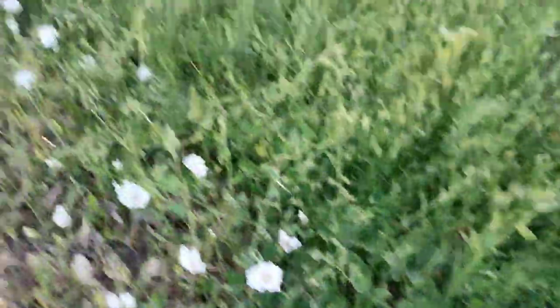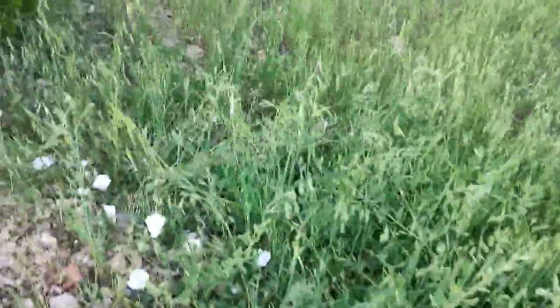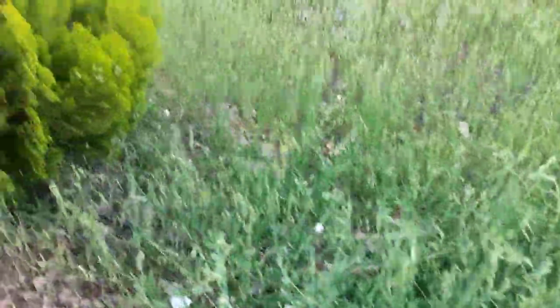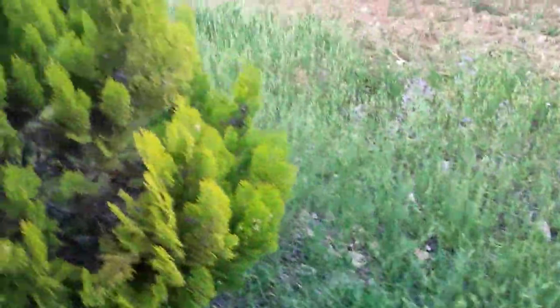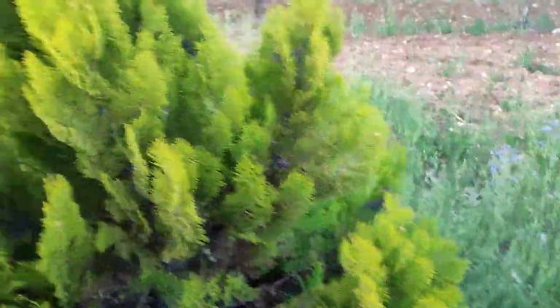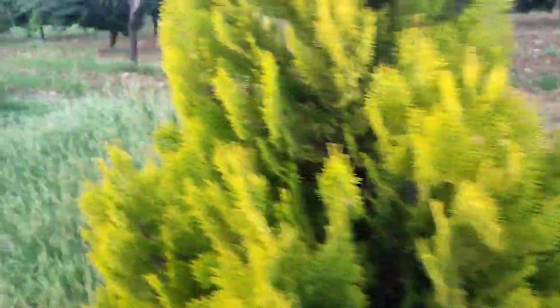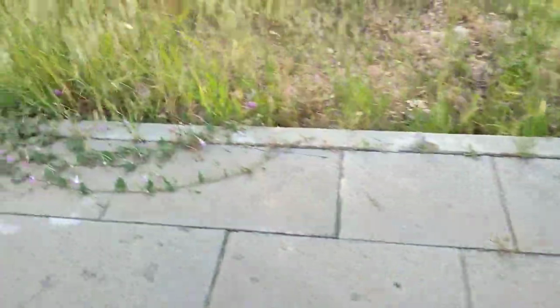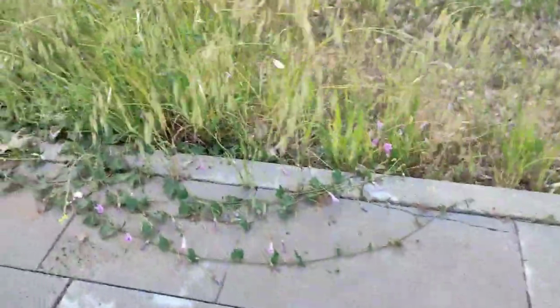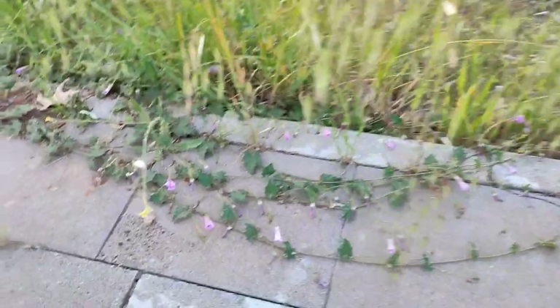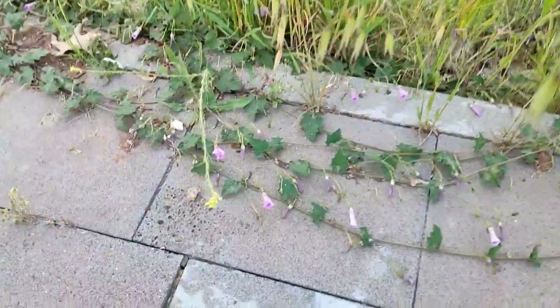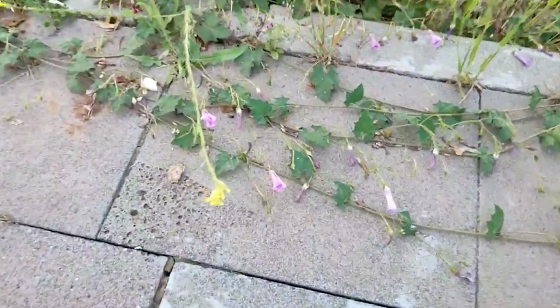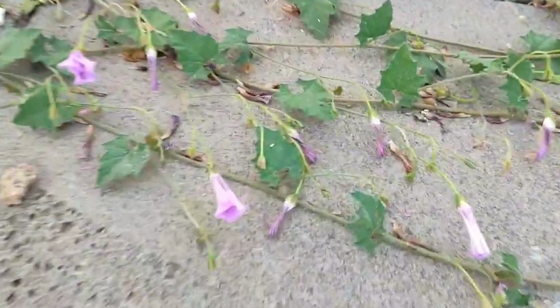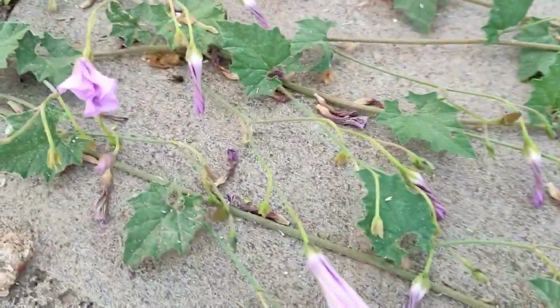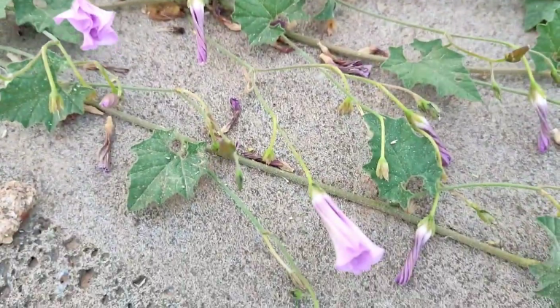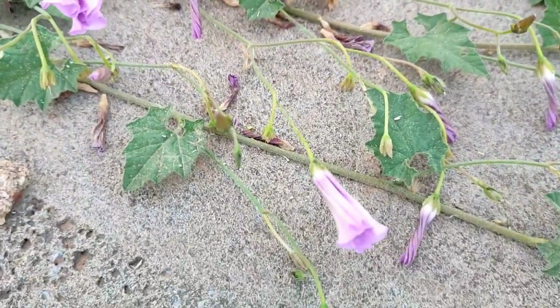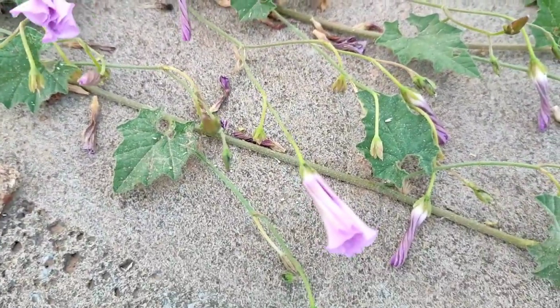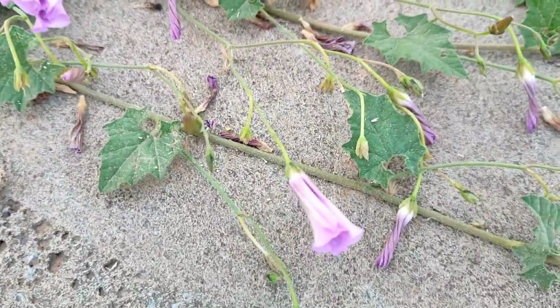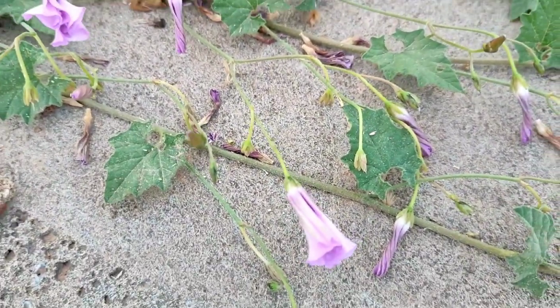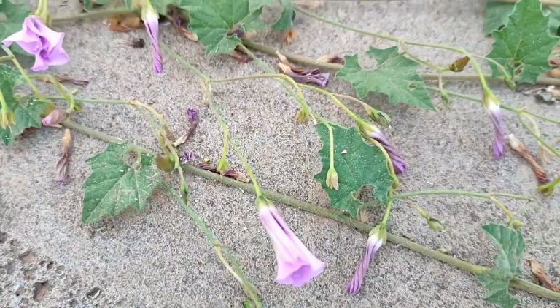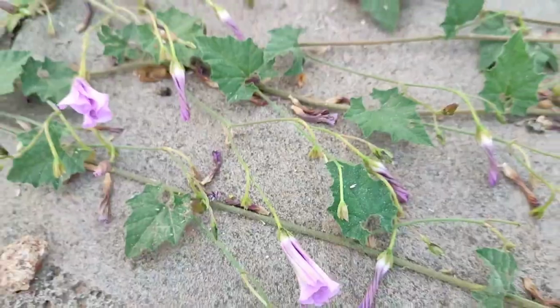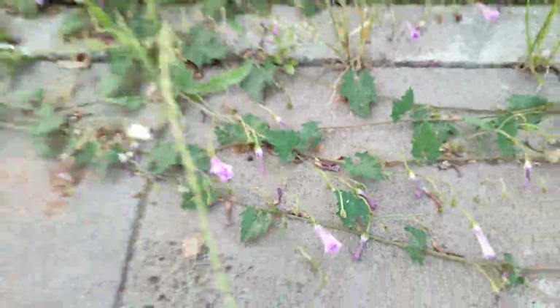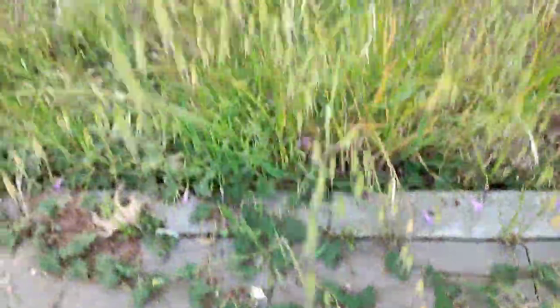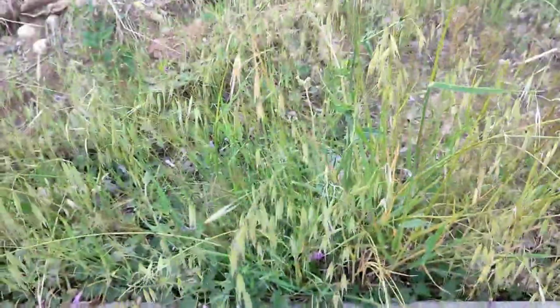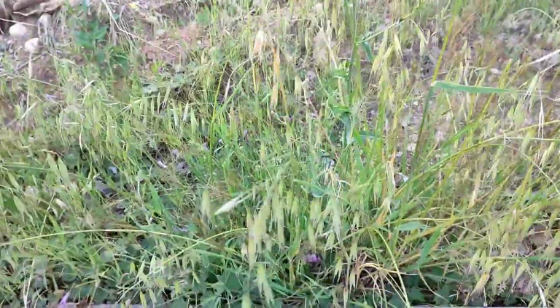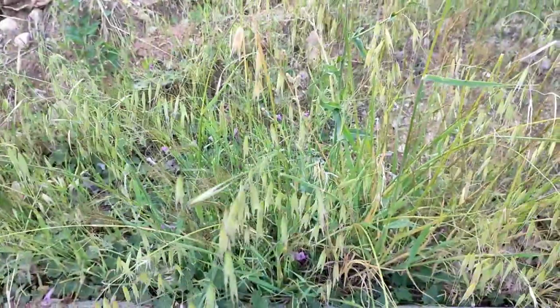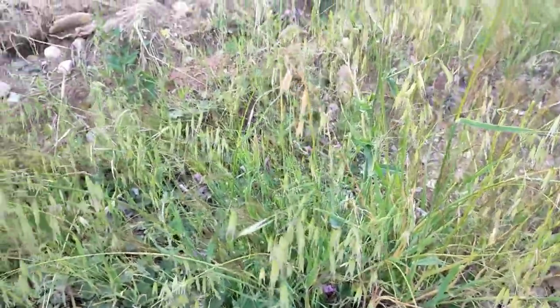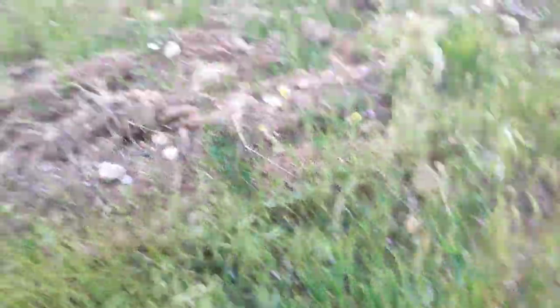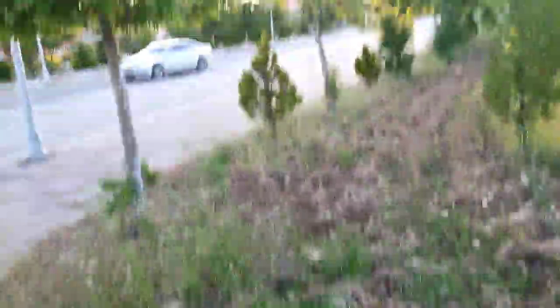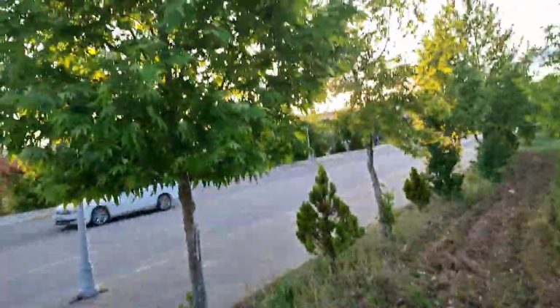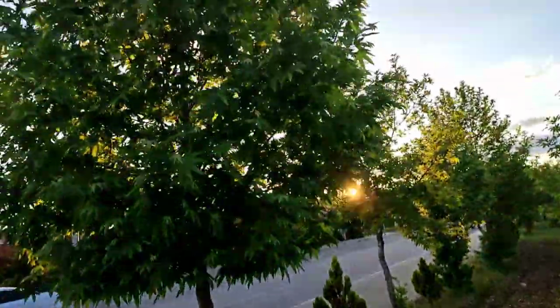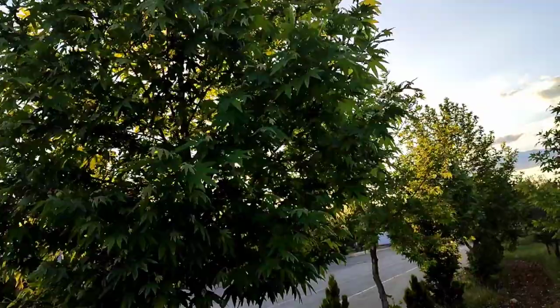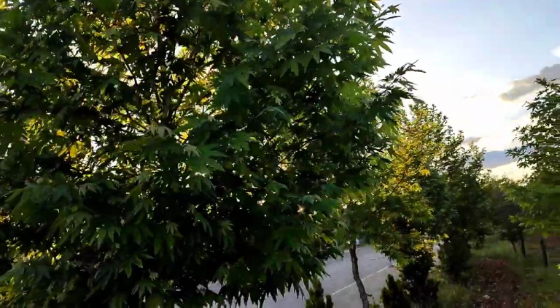It belongs to family Convolvulaceae. Convolvulus sp., belonging to family Convolvulaceae. And this is Verbena — yes, and this tree is Platanus orientalis.